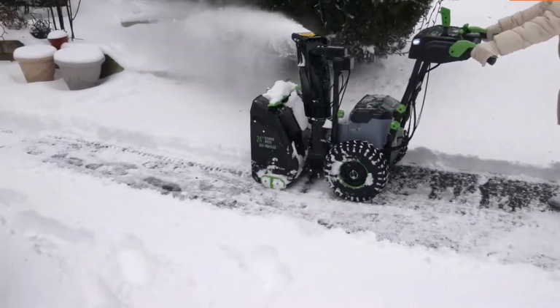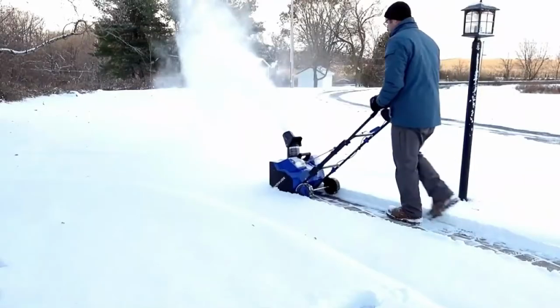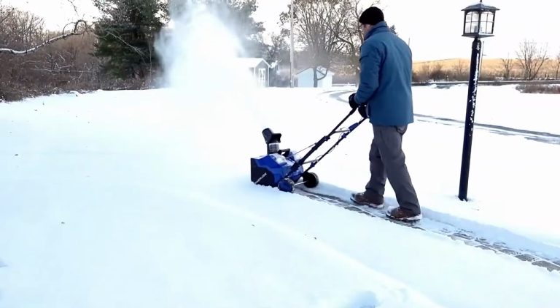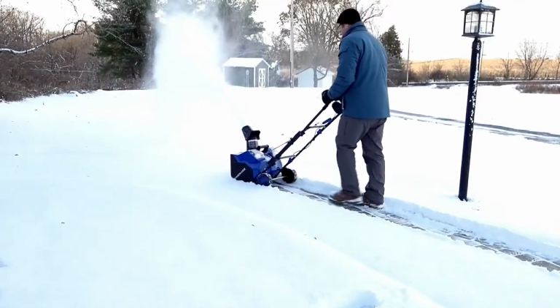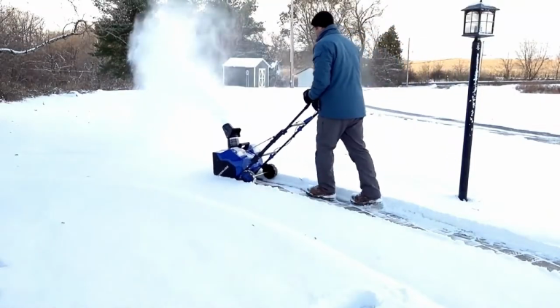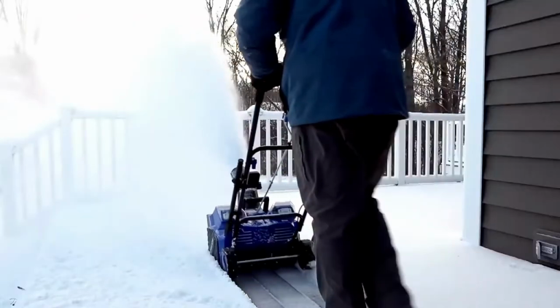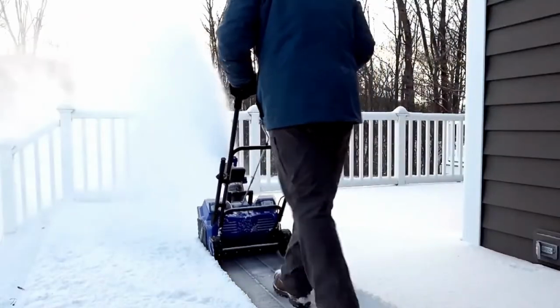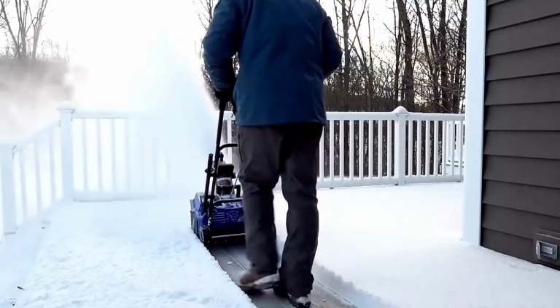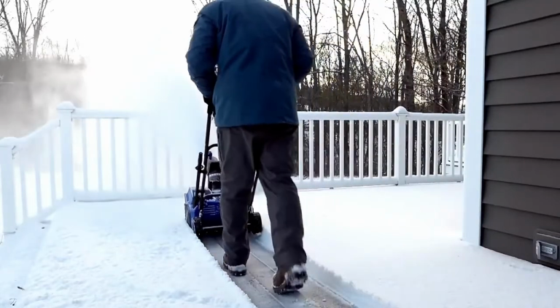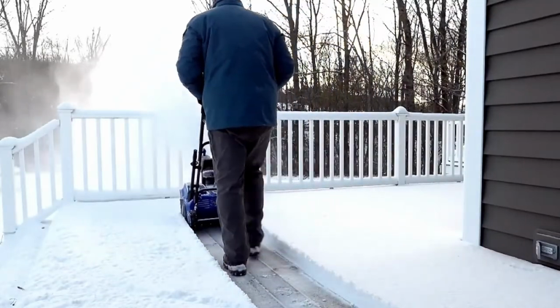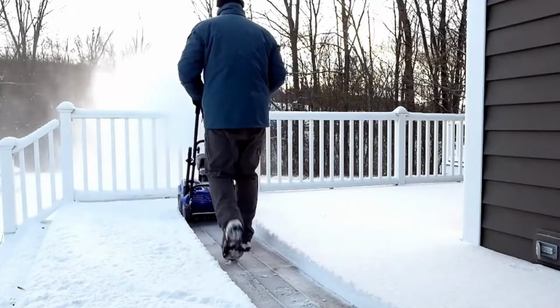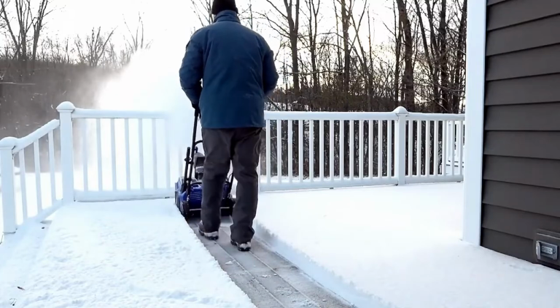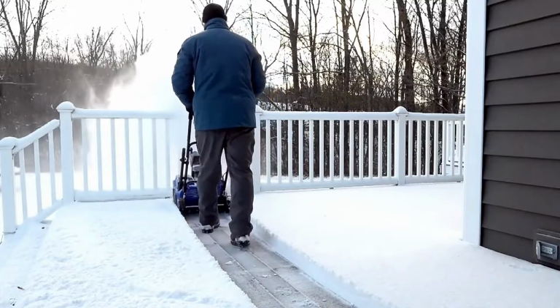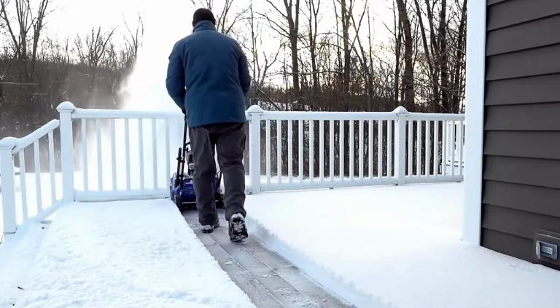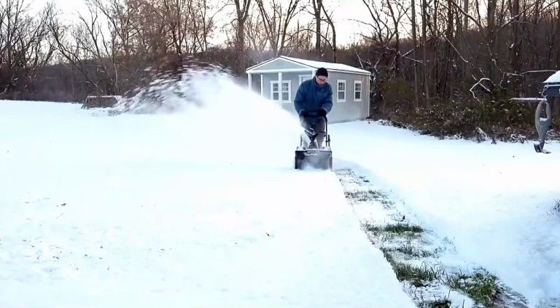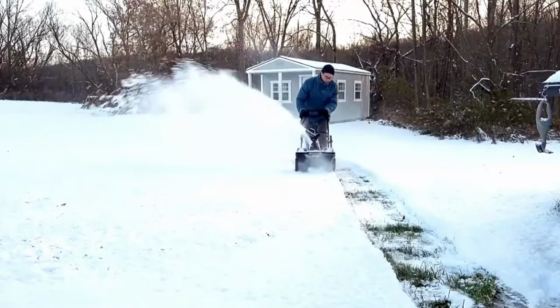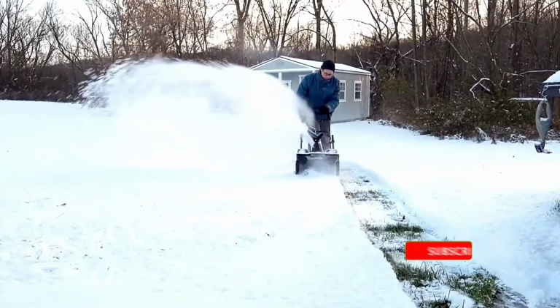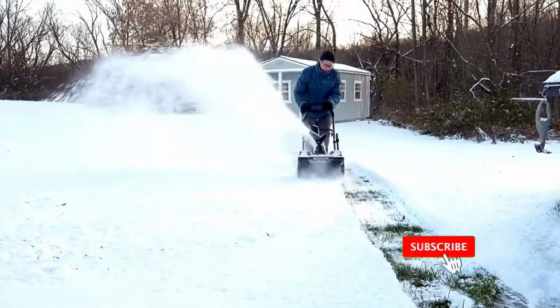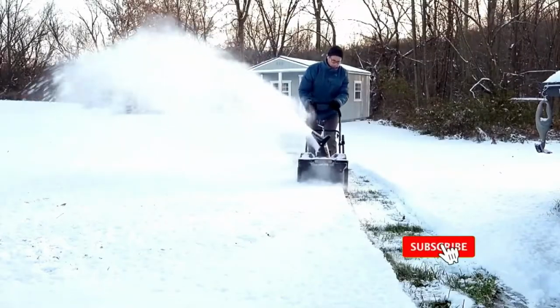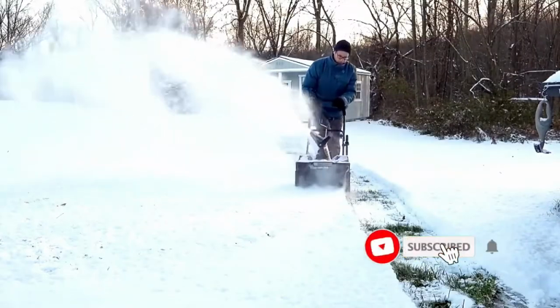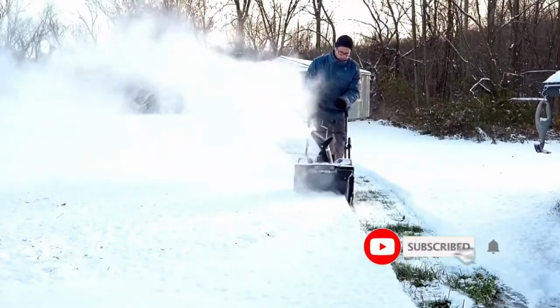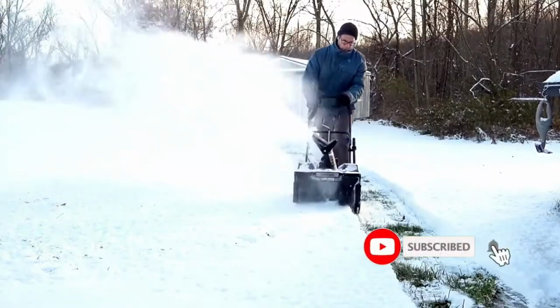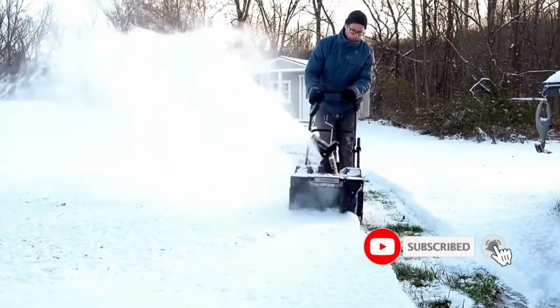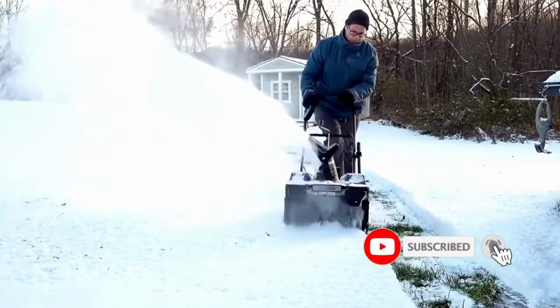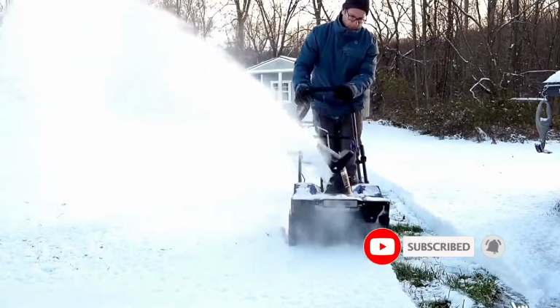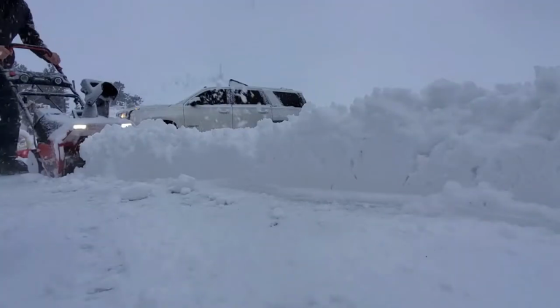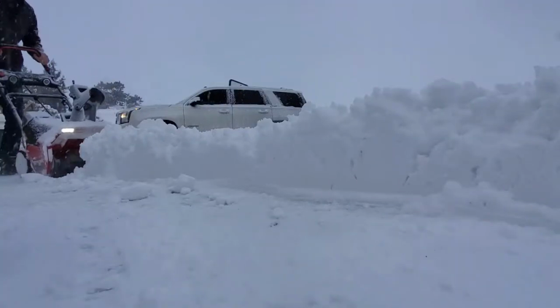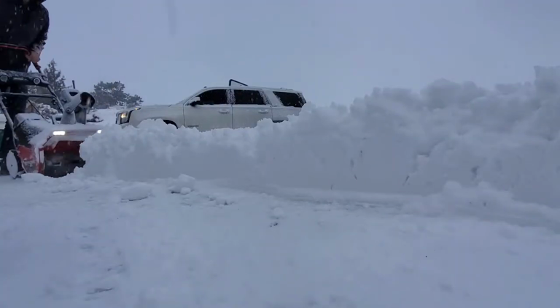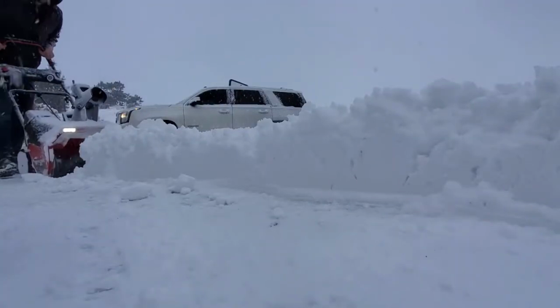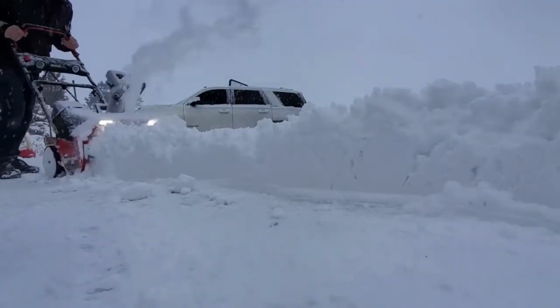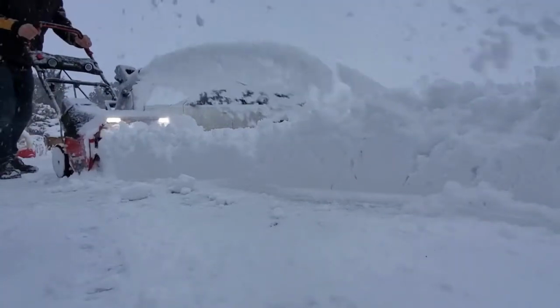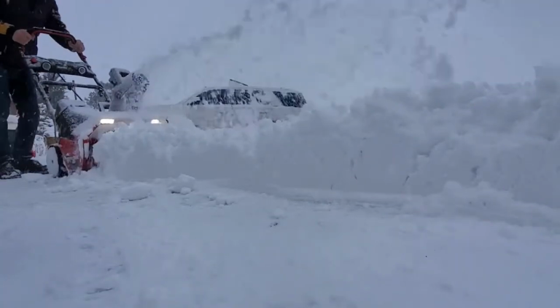The best snow removal tactic is to have a whole set of tools ready, including battery-powered snow blowers. These machines come to wield more power than ever and are a great alternative to snow furrows and shovels when removing heavier snow.